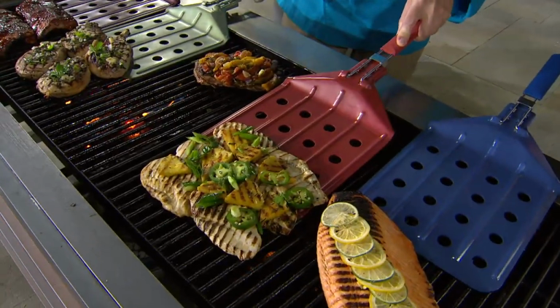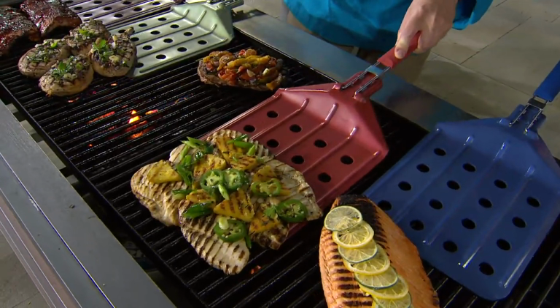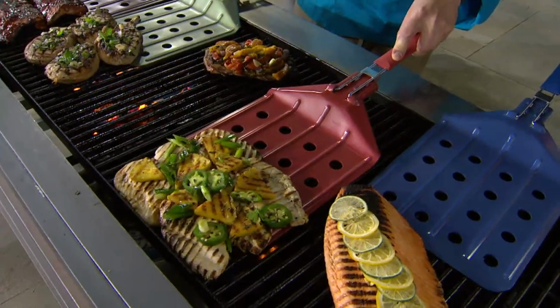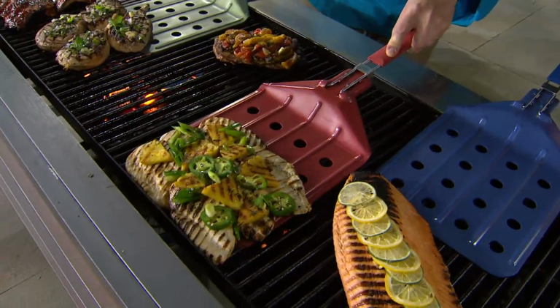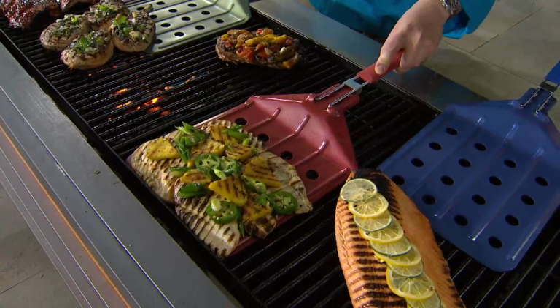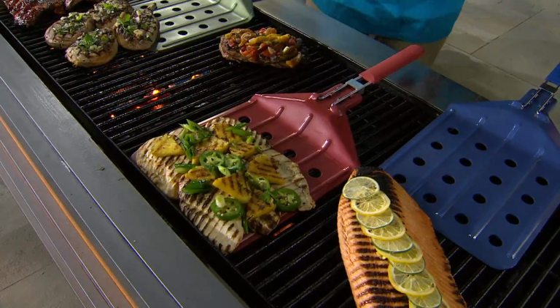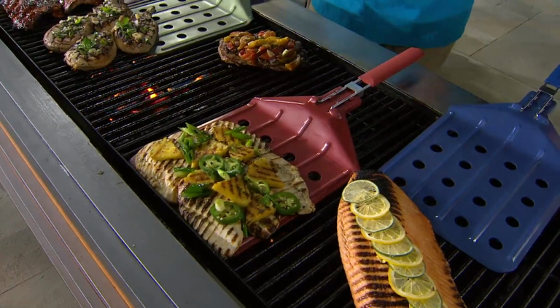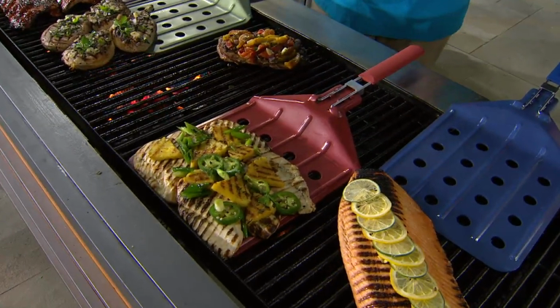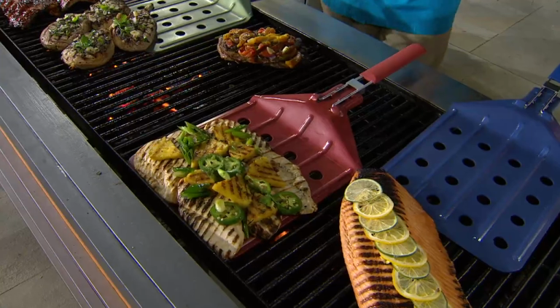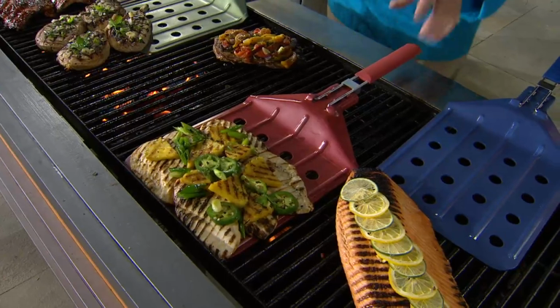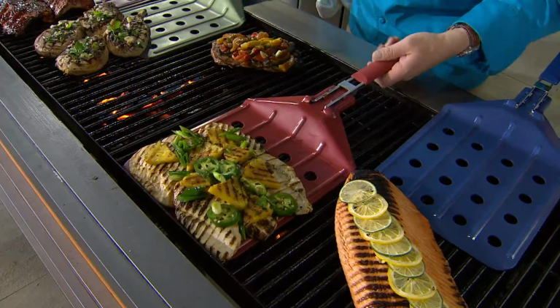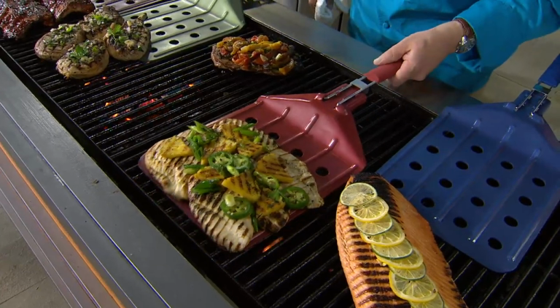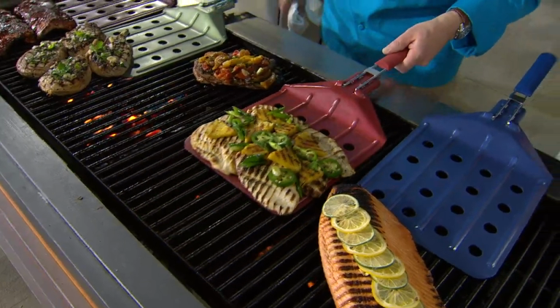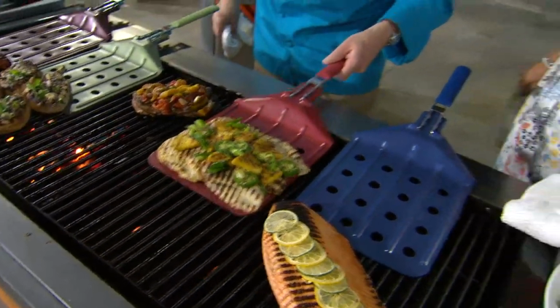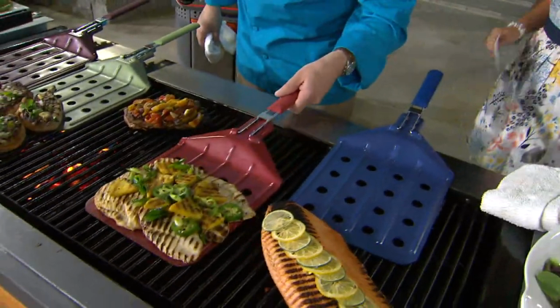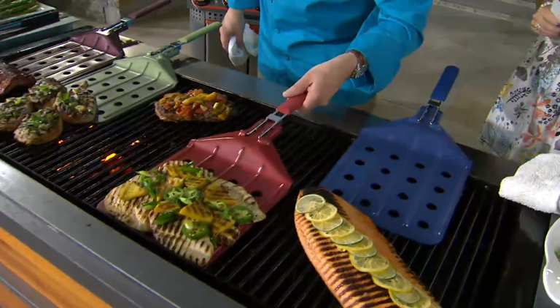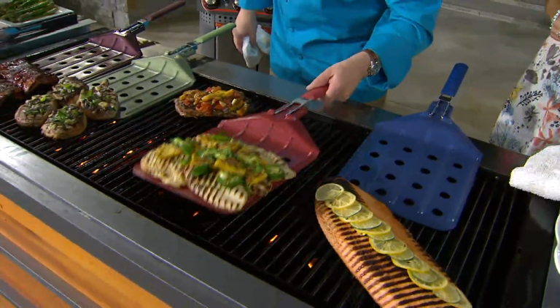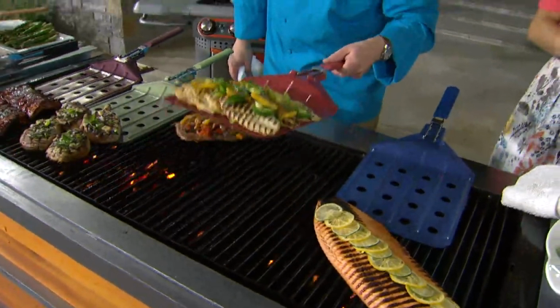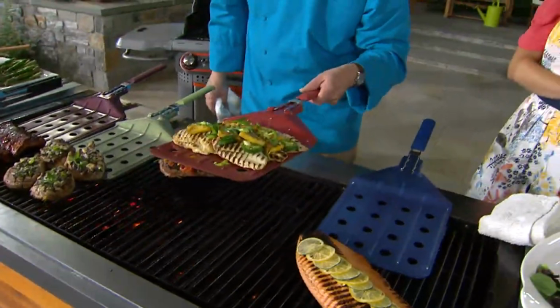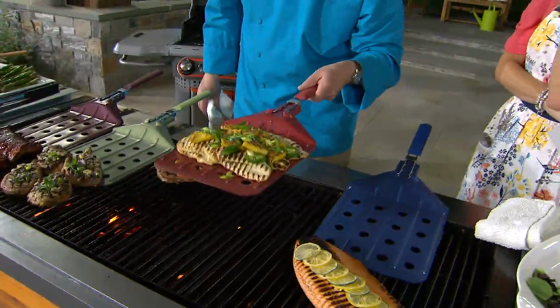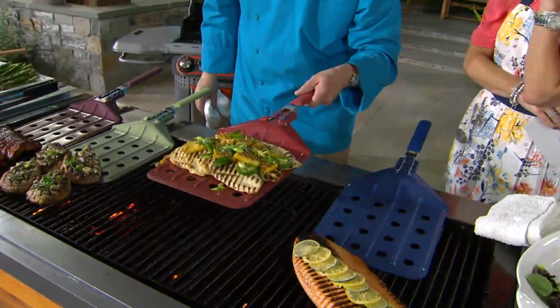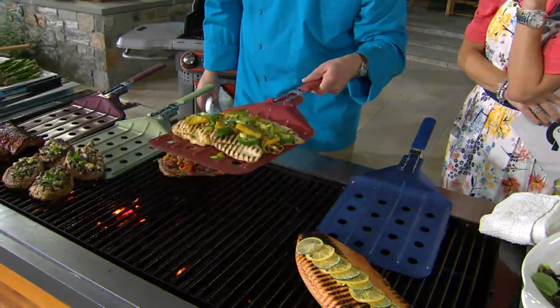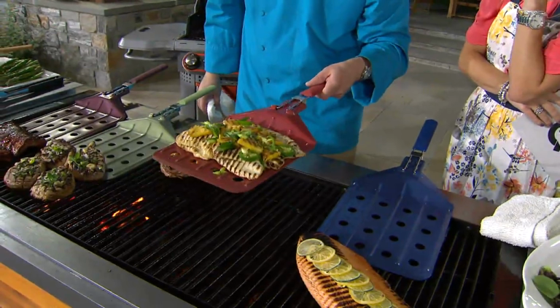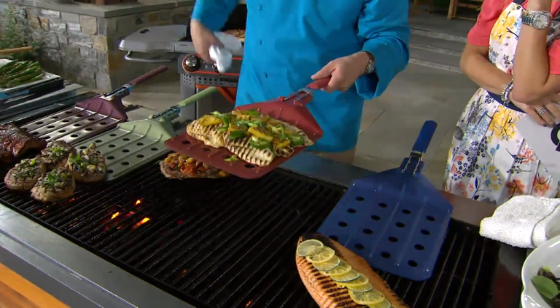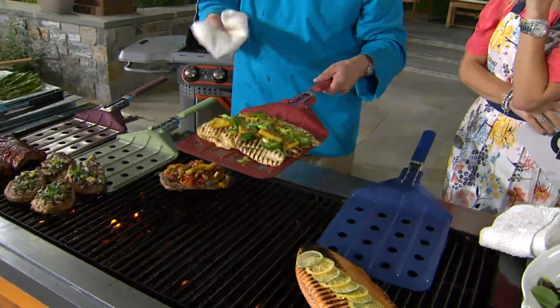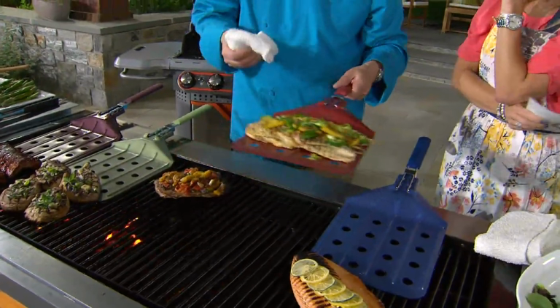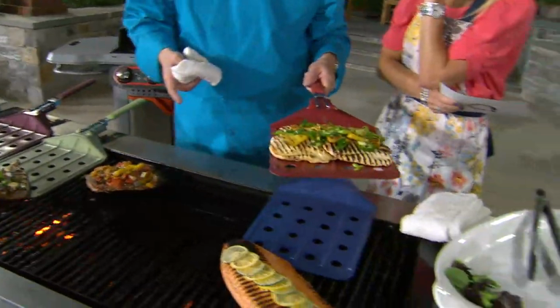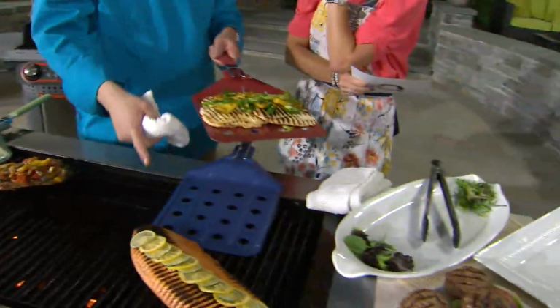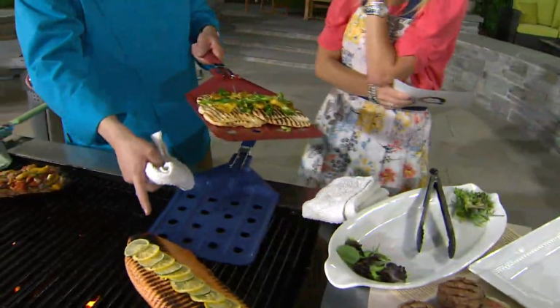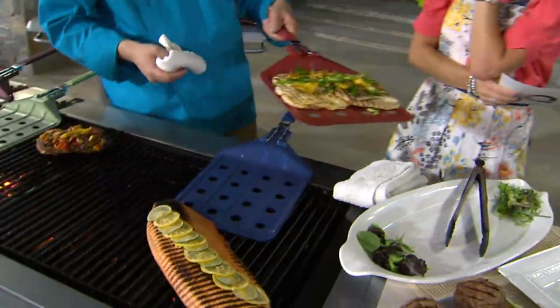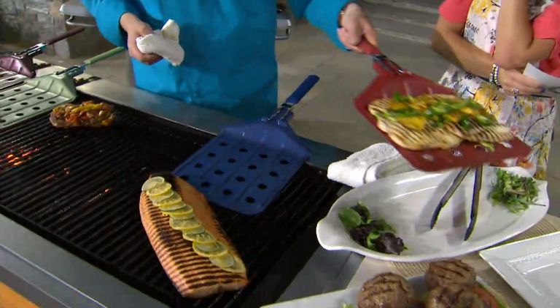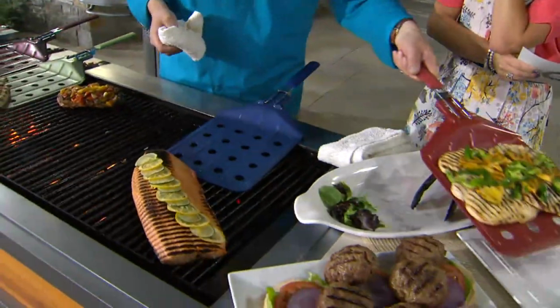Here with these chicken breasts, so they don't get dried out or overcook, we can just reach in all at once and pull all of those chicken breasts off the grill at the same time.